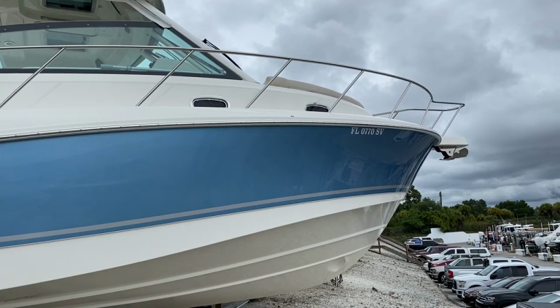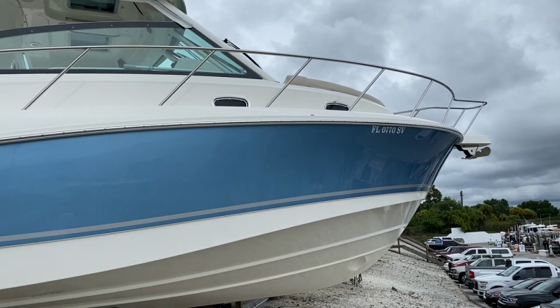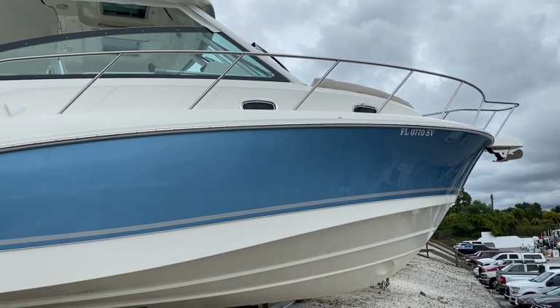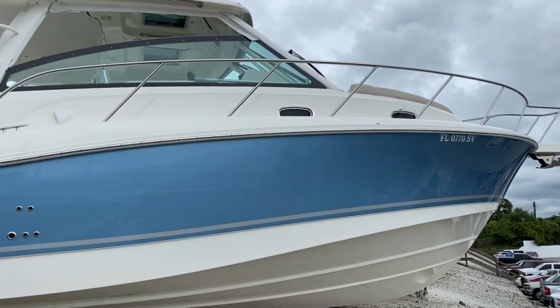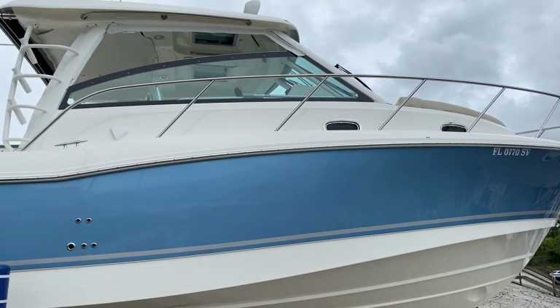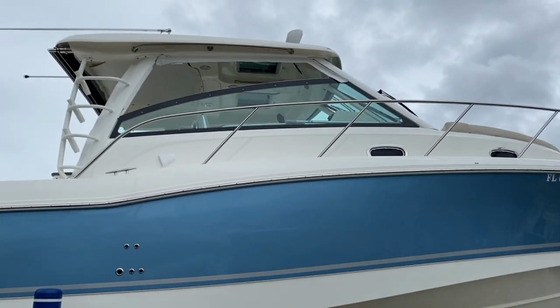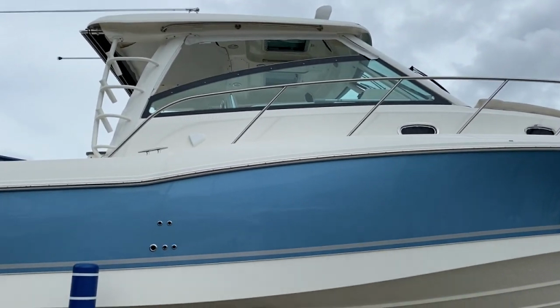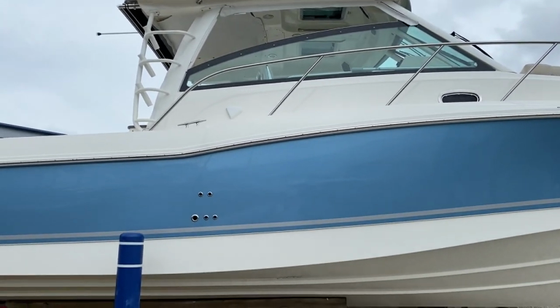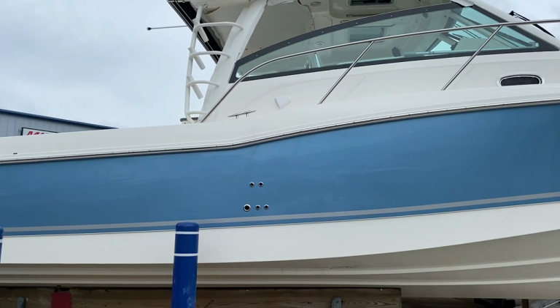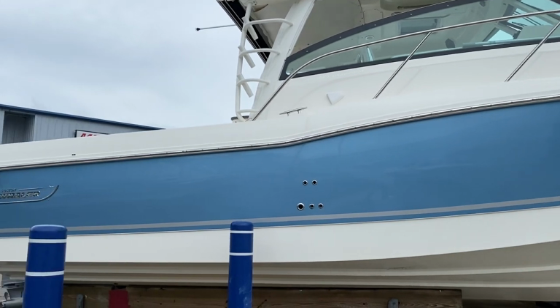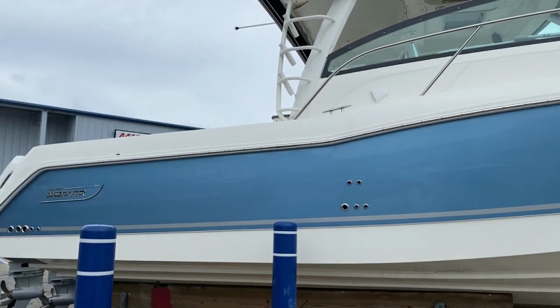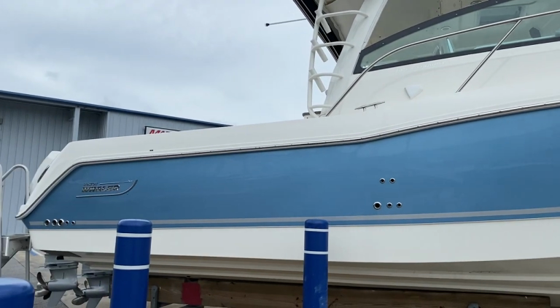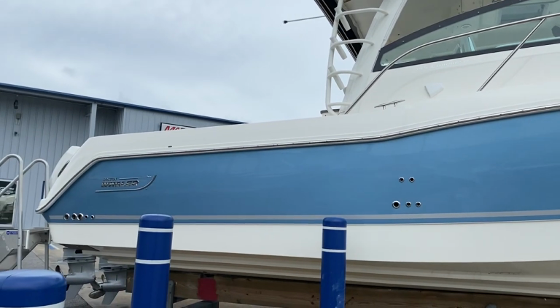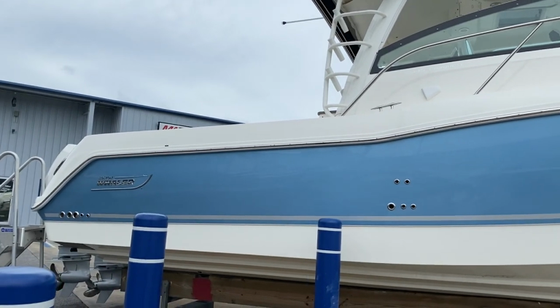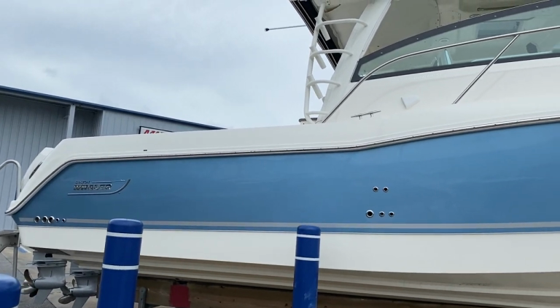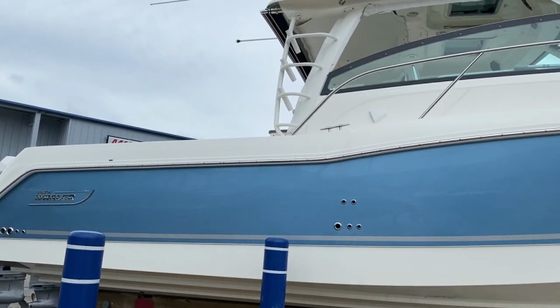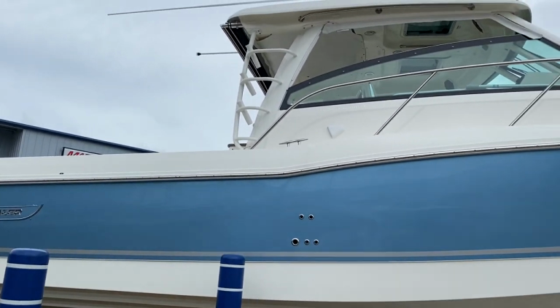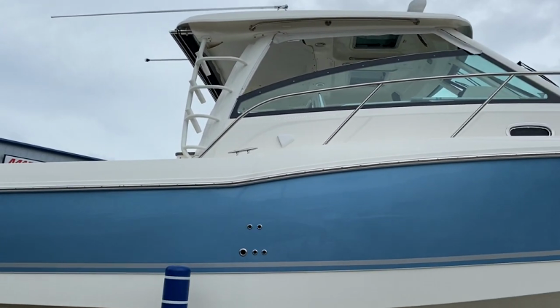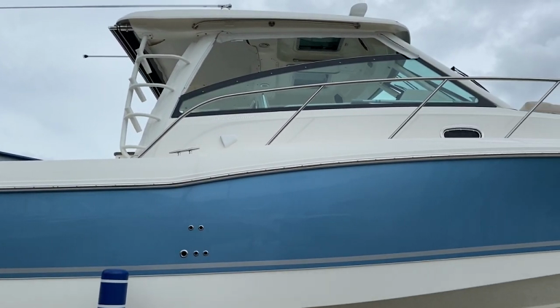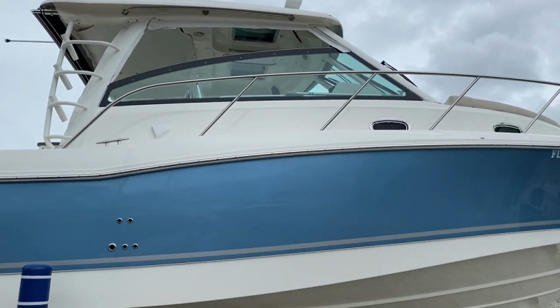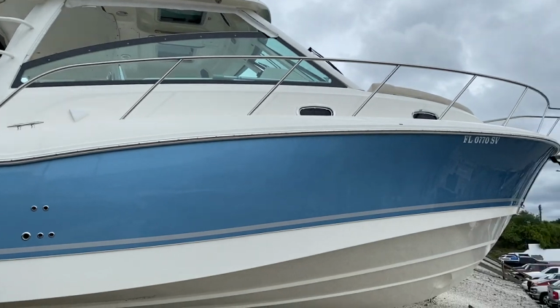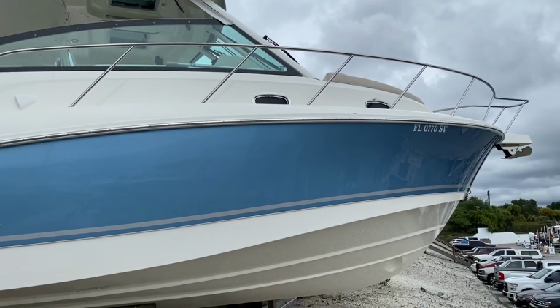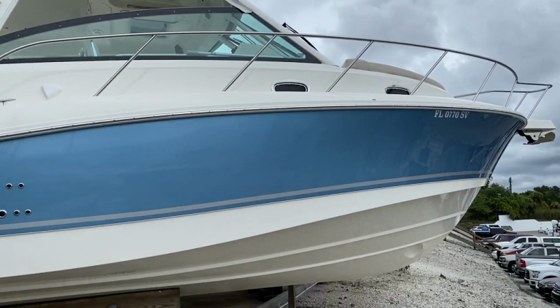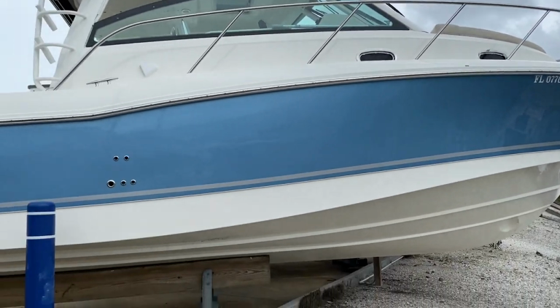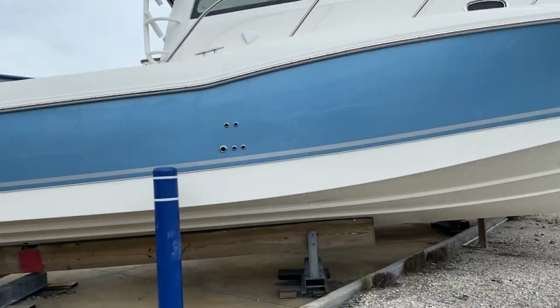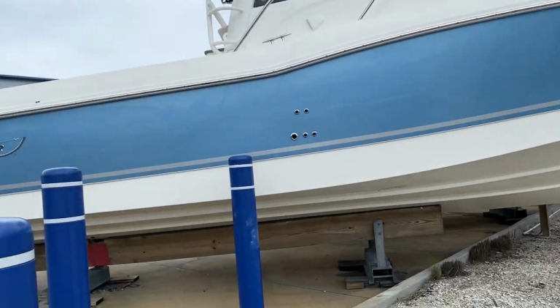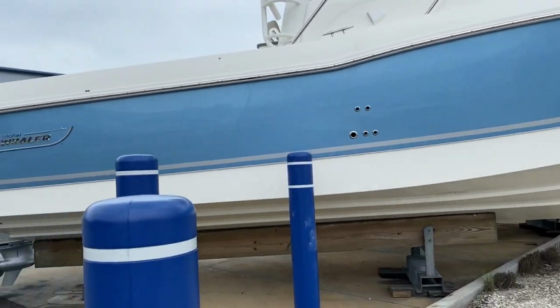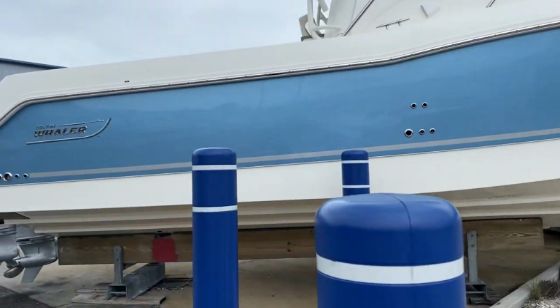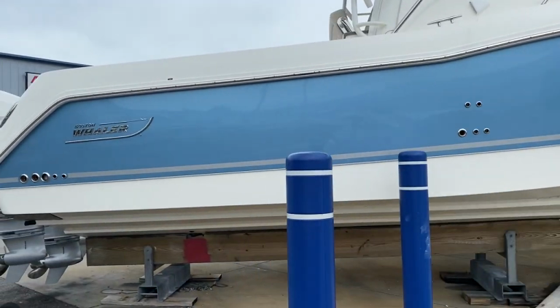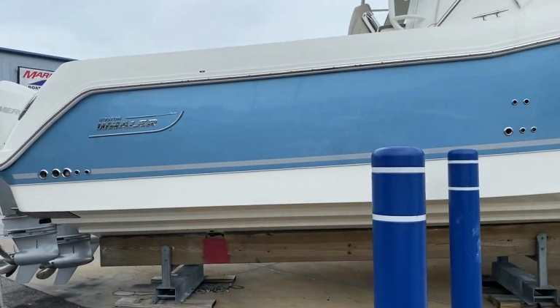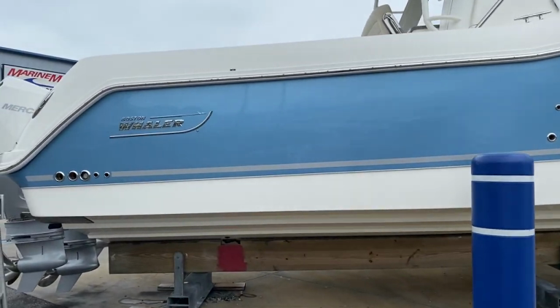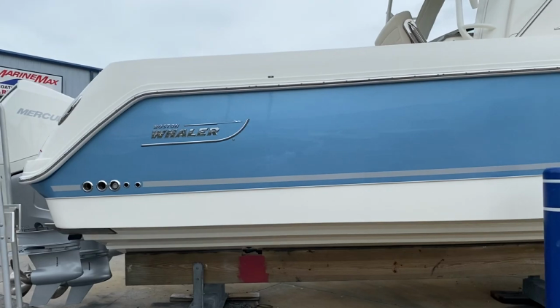Hi, this is Jeremy Bradshaw from MarineMax in Venice. This is one of our recent trades here — a close to new 2021 Boston Whaler 345 Conquest. We'll go through the boat and point out some of the cool options.